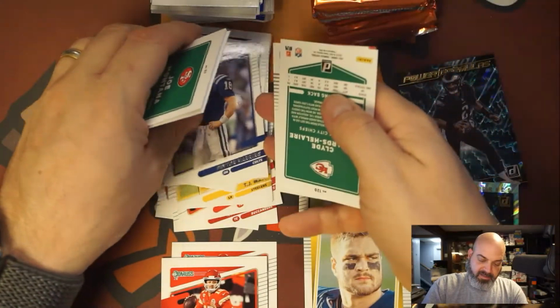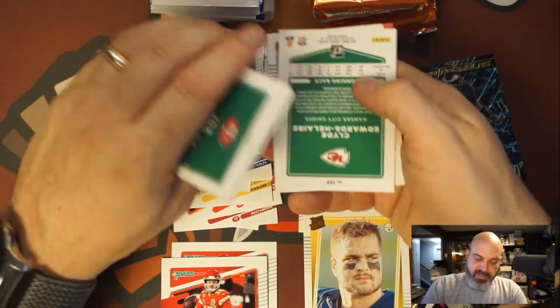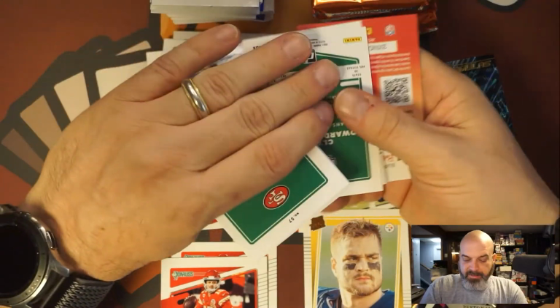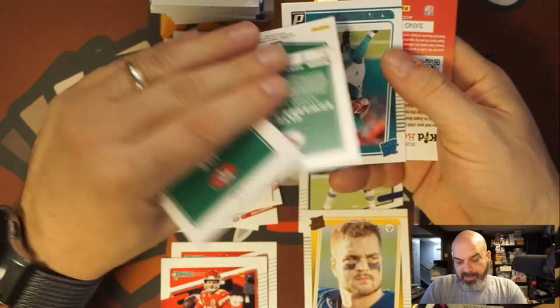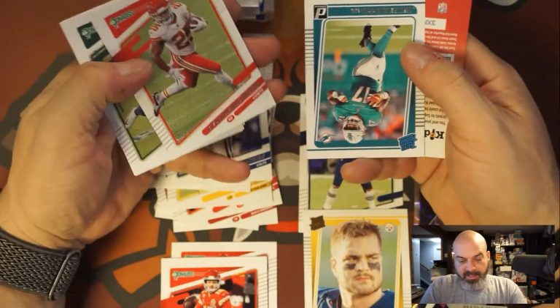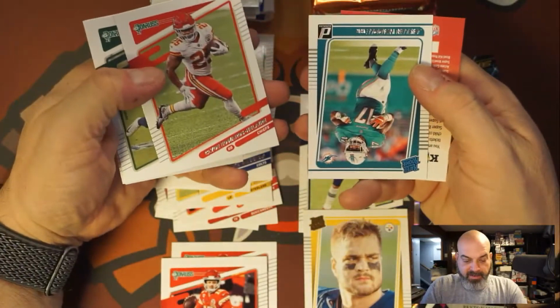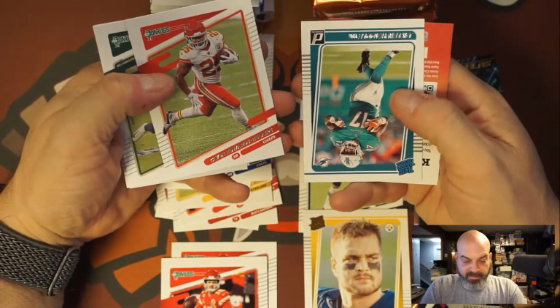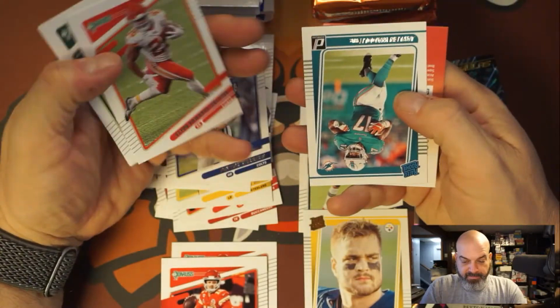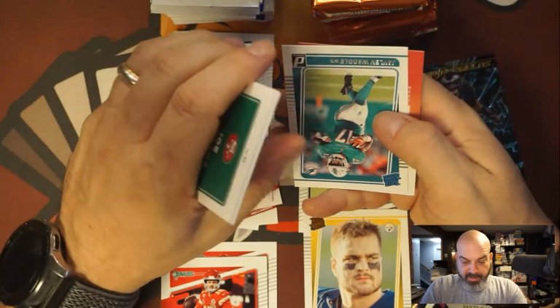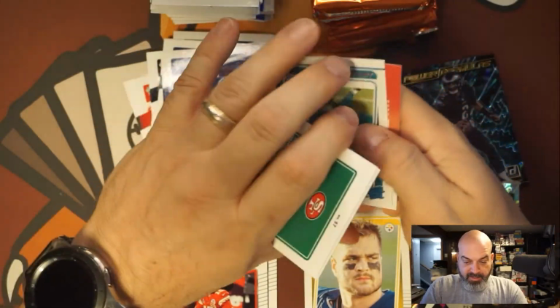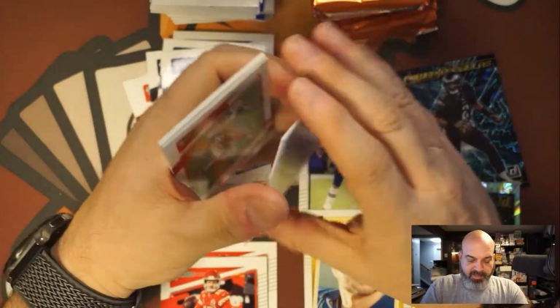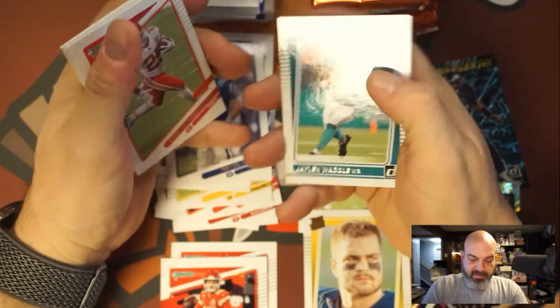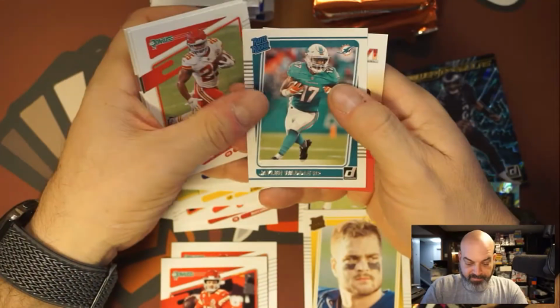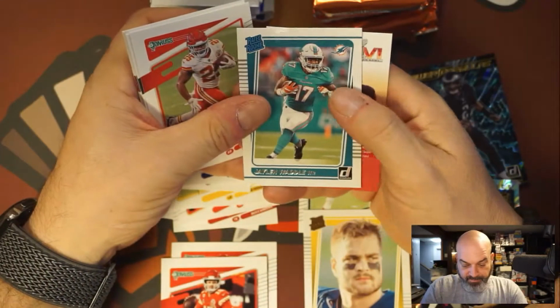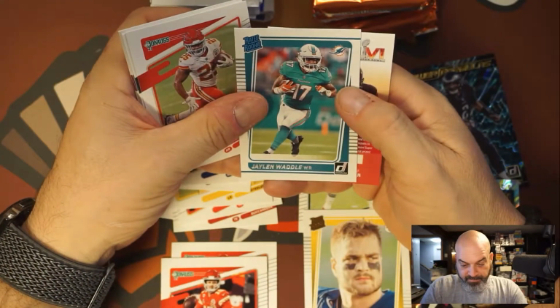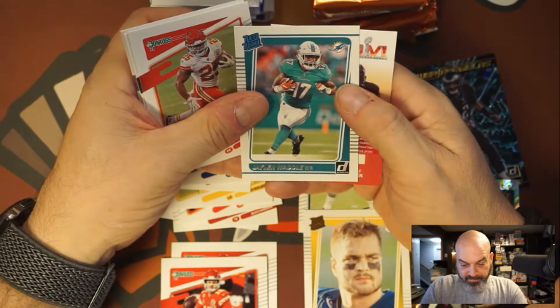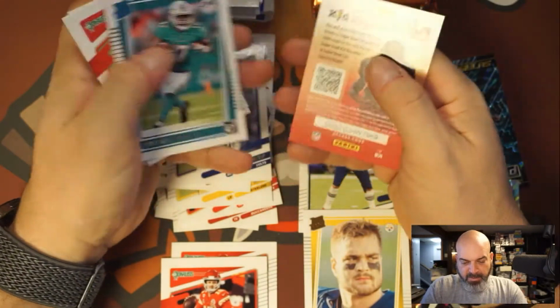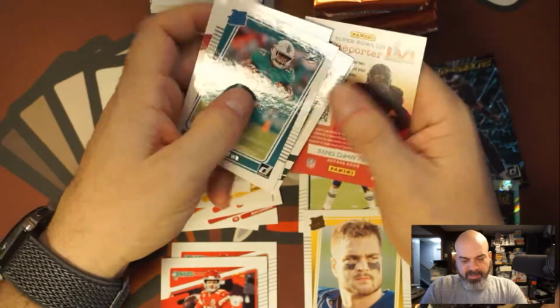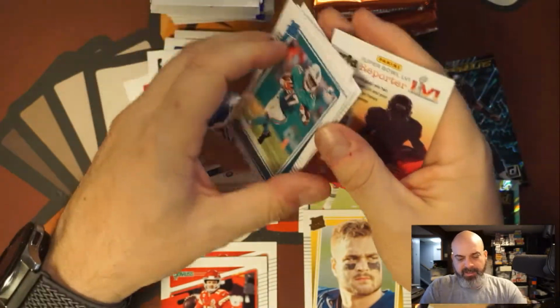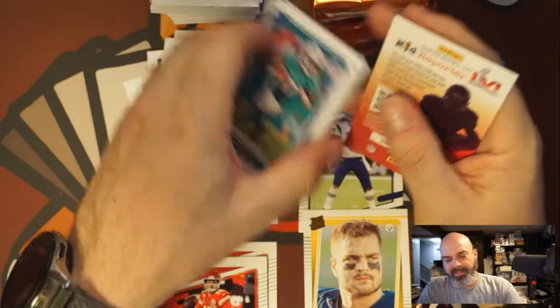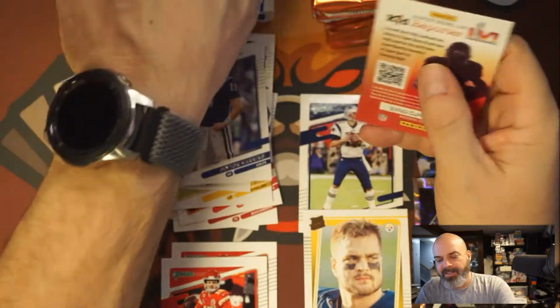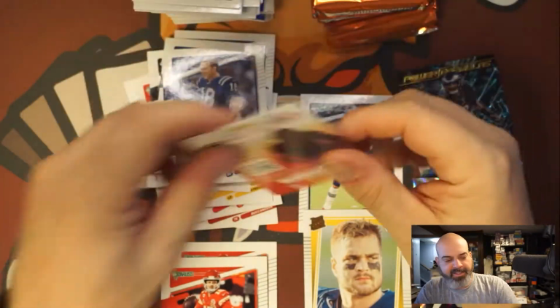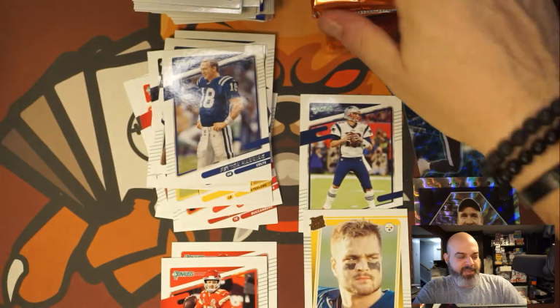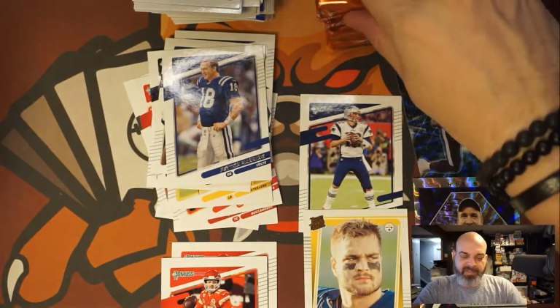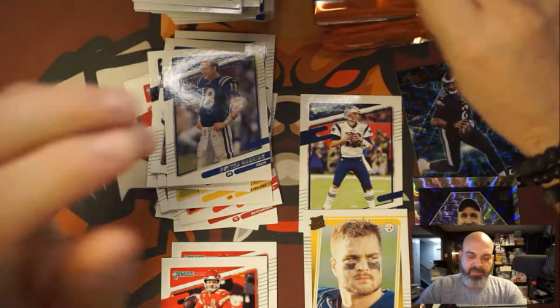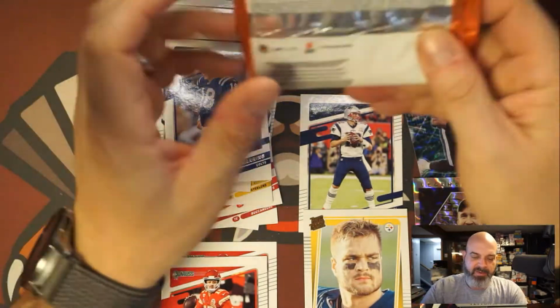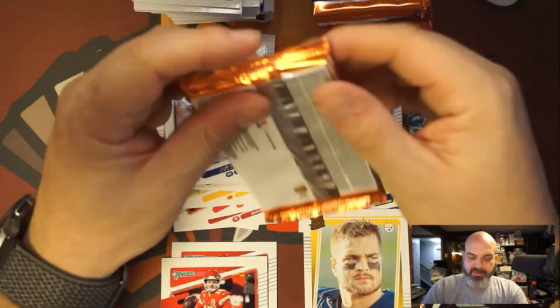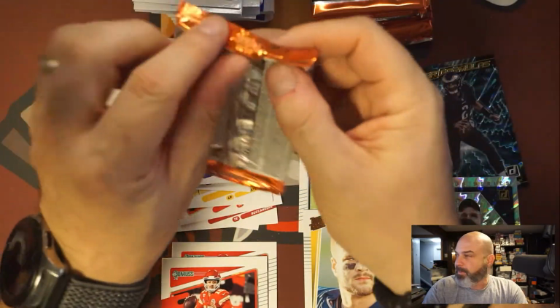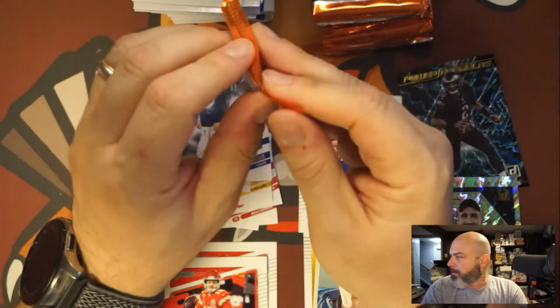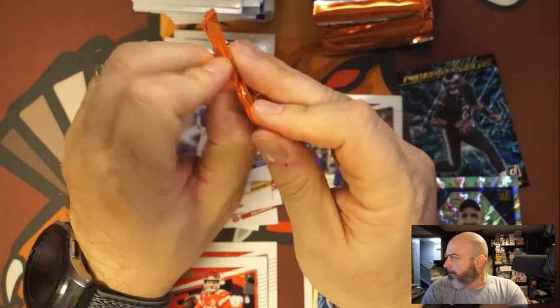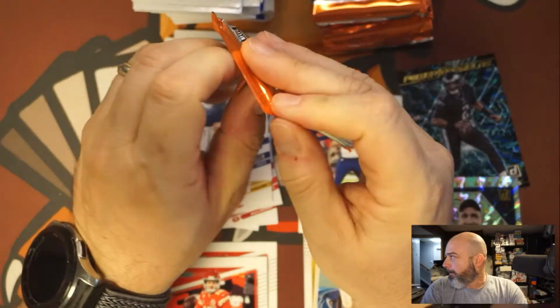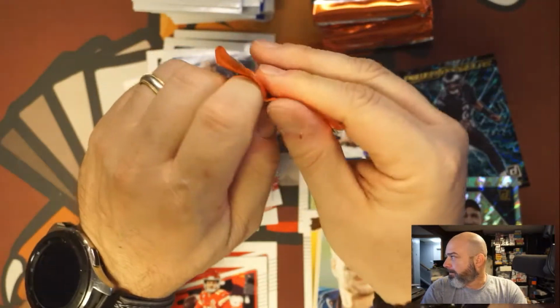Clyde Edwards-Helaire and Jalen Waddle. I don't remember if he's doing anything — he's not on my team and I haven't played anybody with him, so I couldn't tell you.